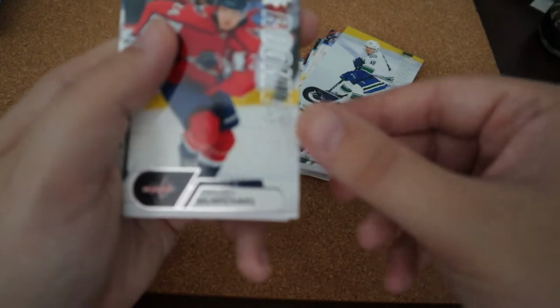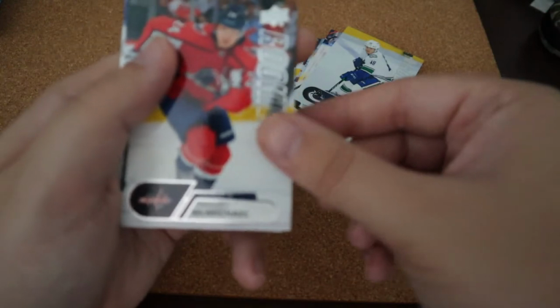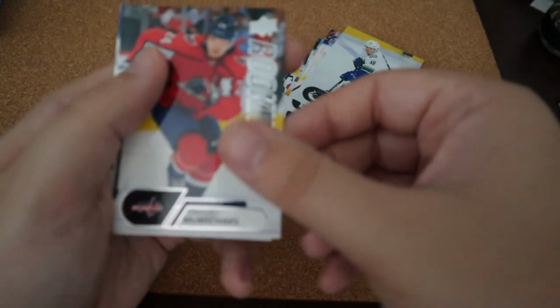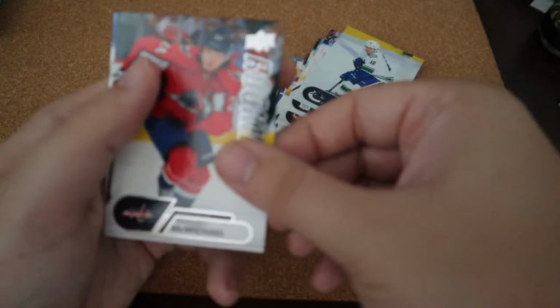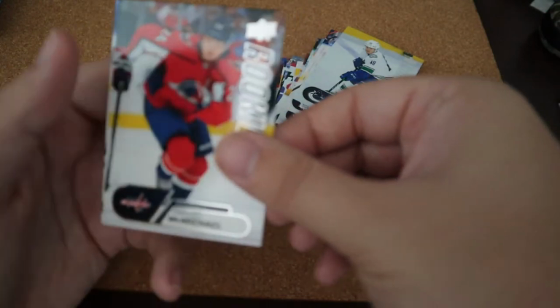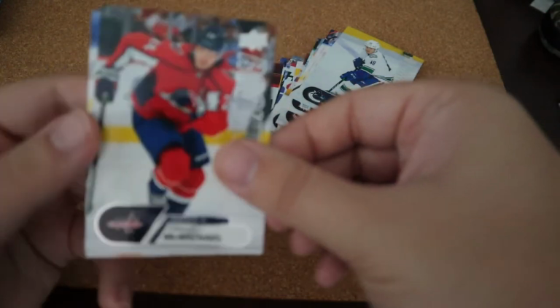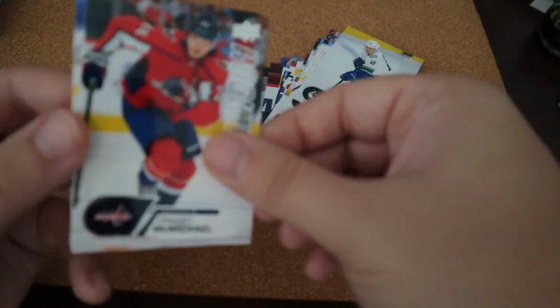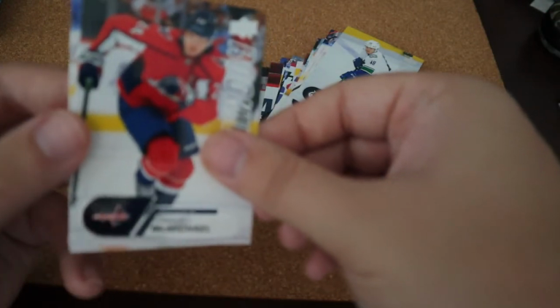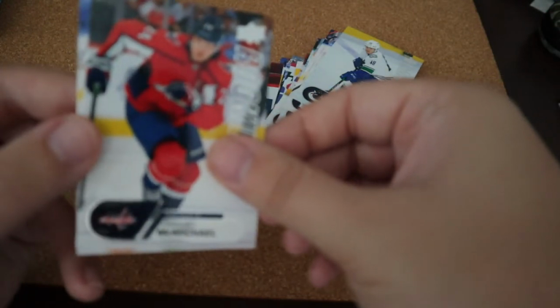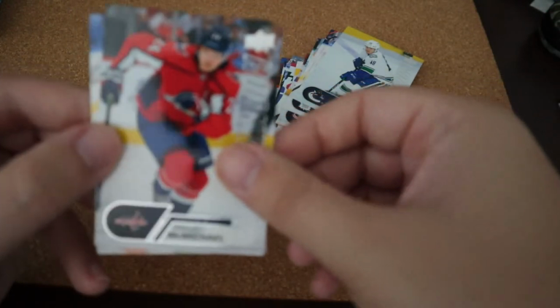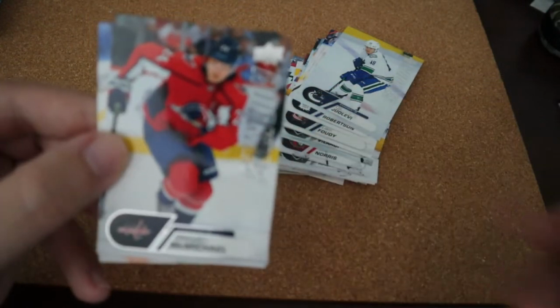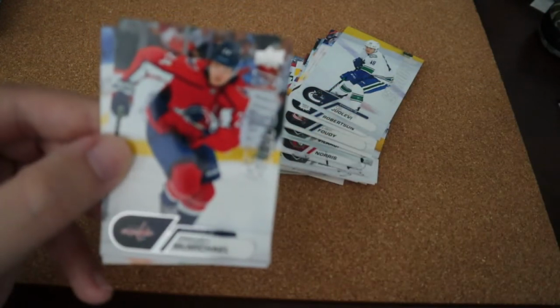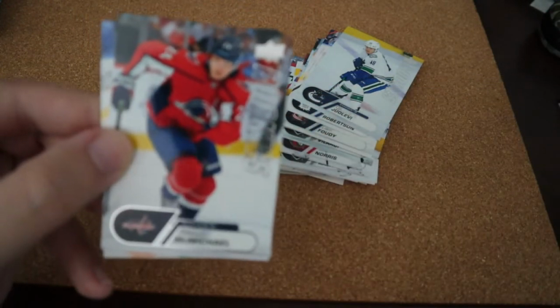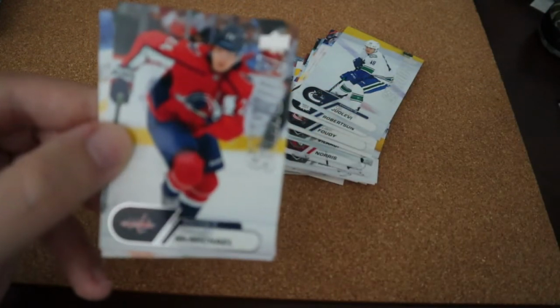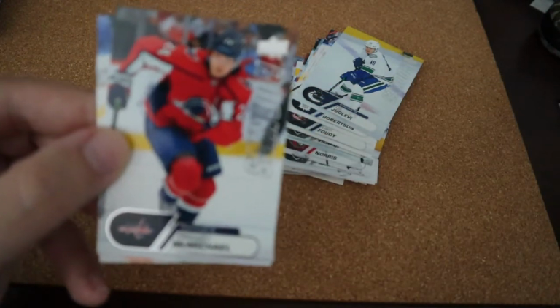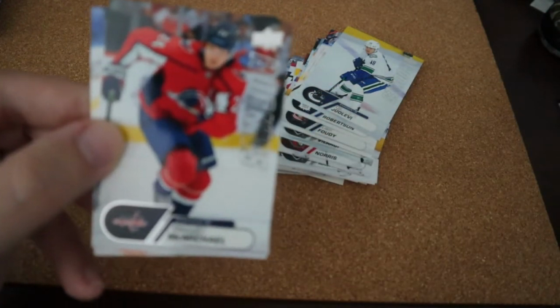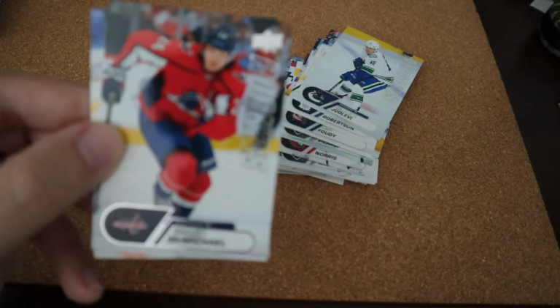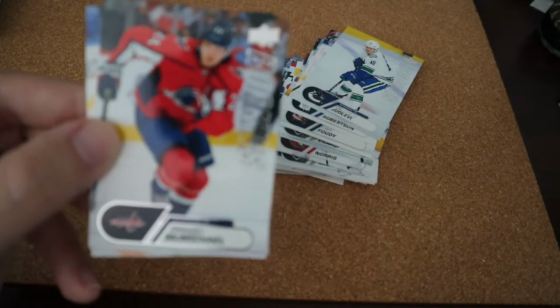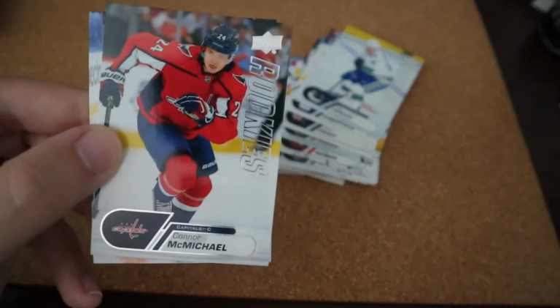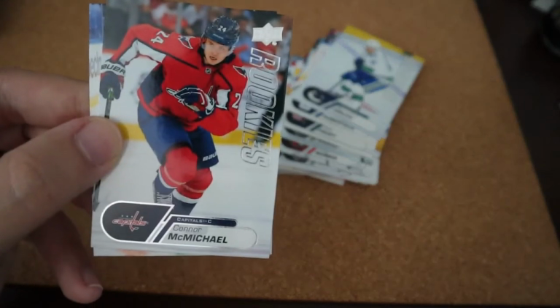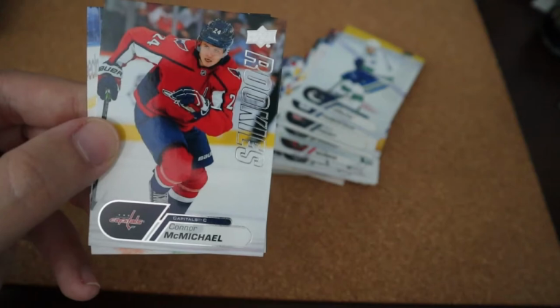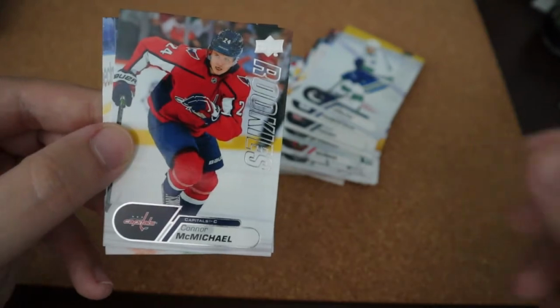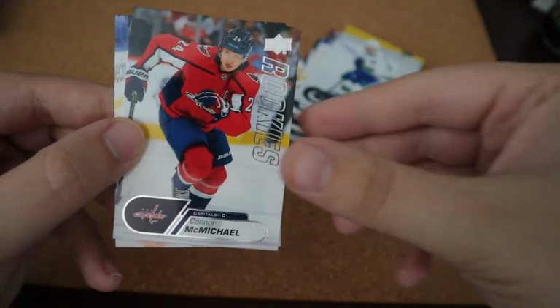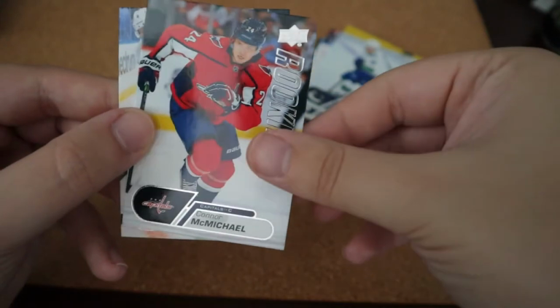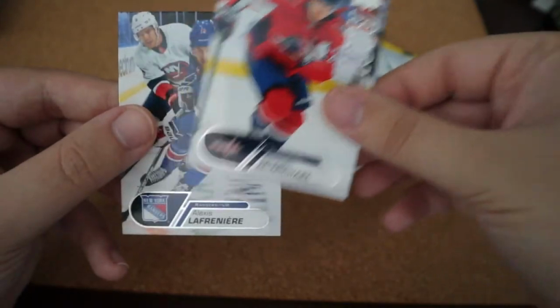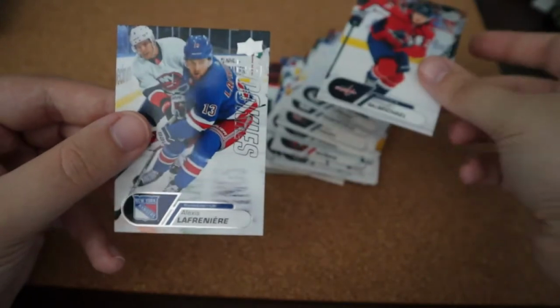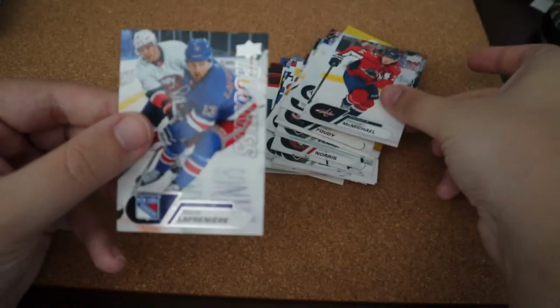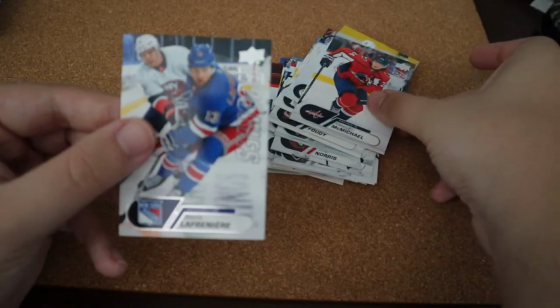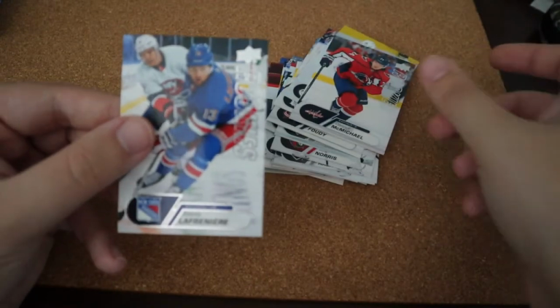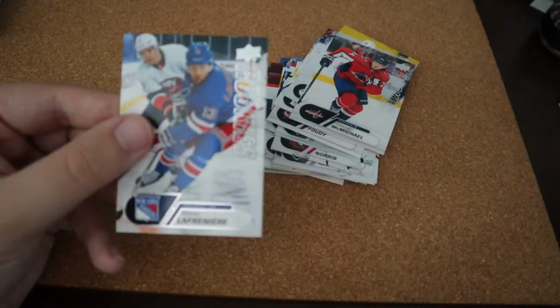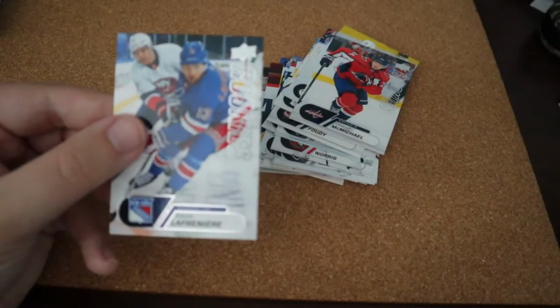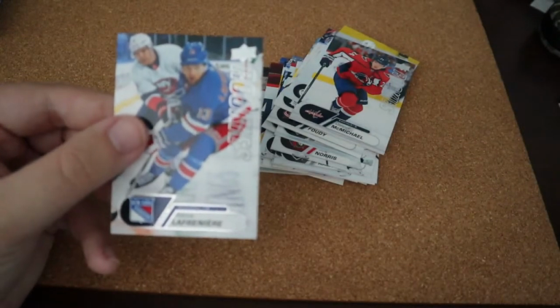One card left. Let's see if it's an autograph. Let it focus here. Alexander Laferrière.